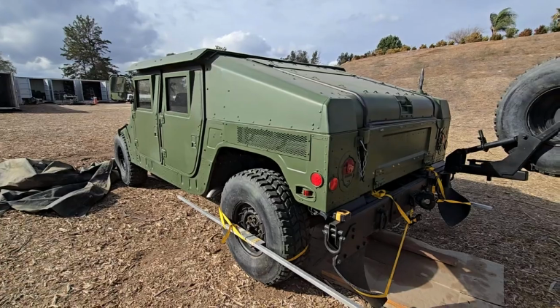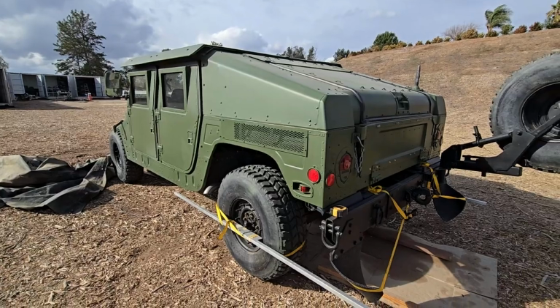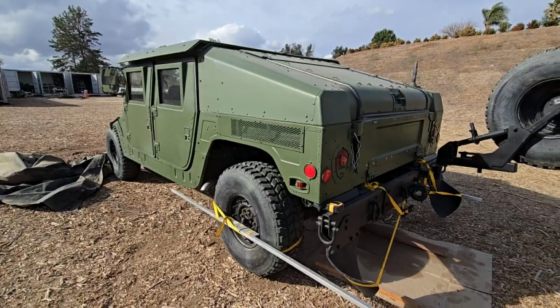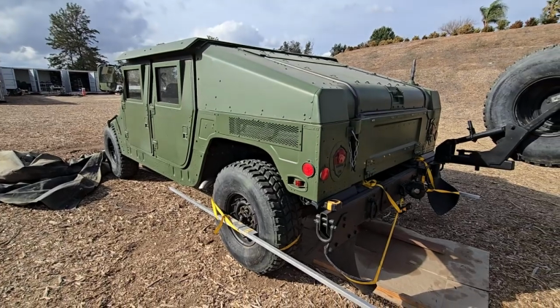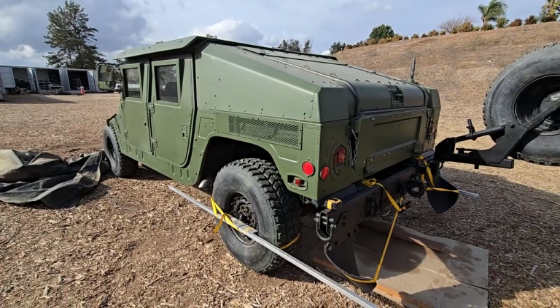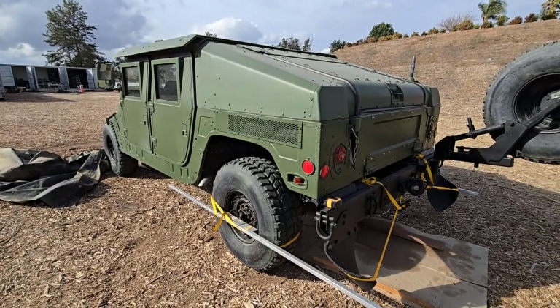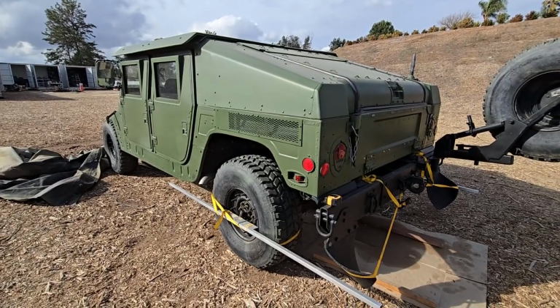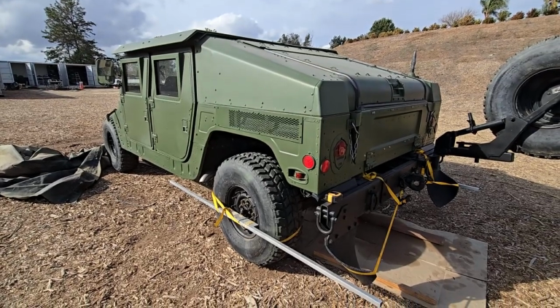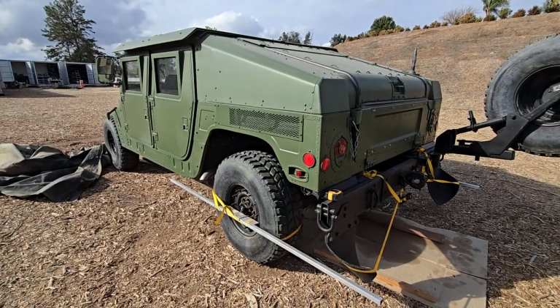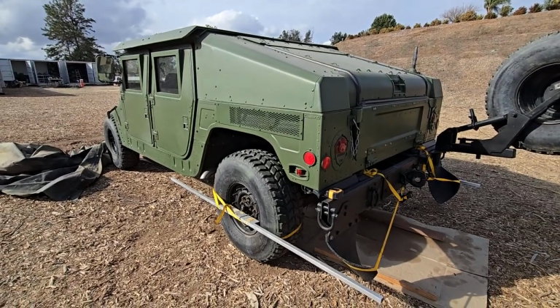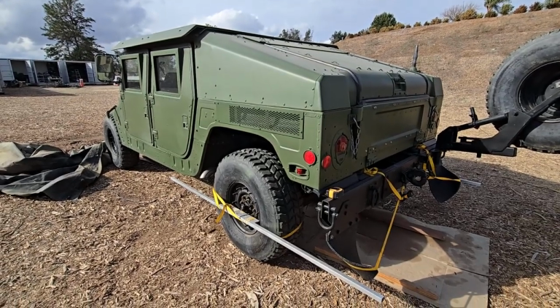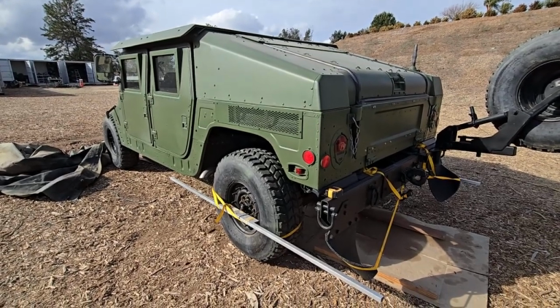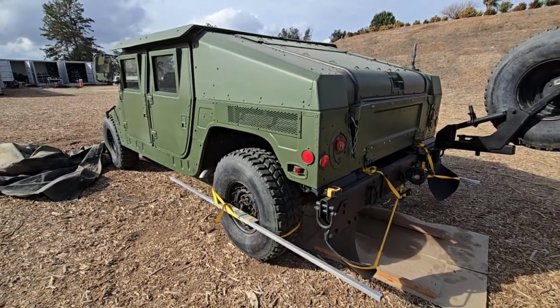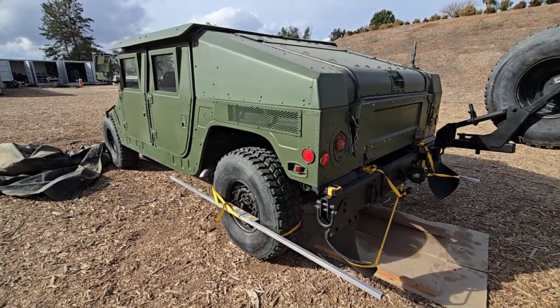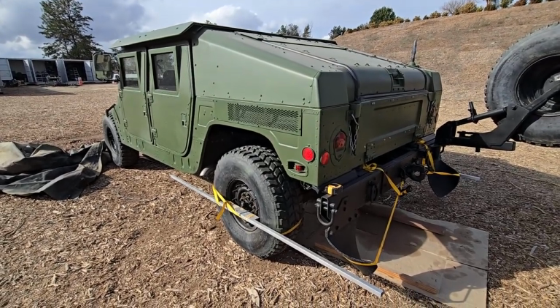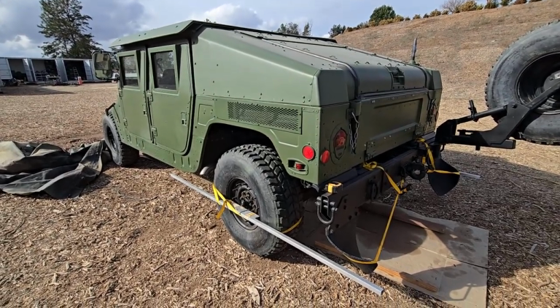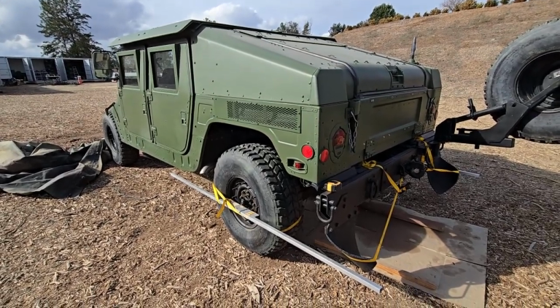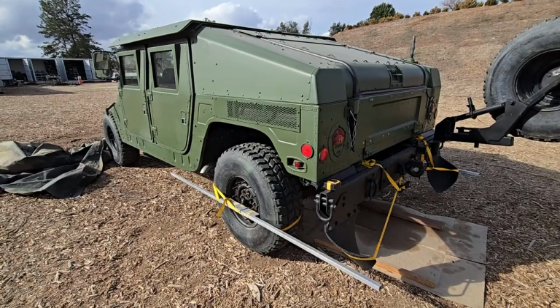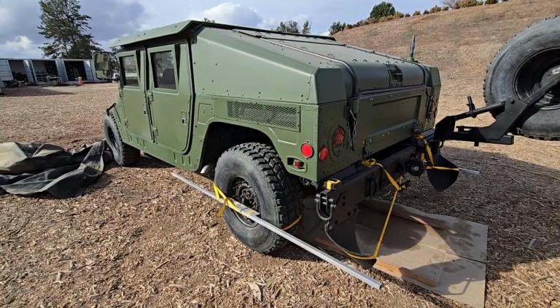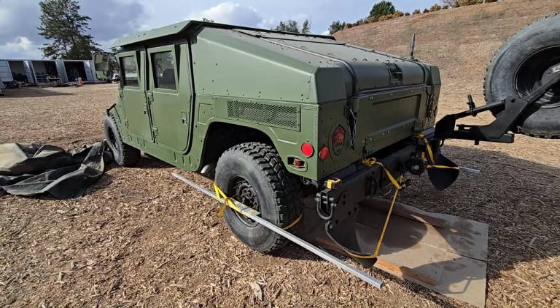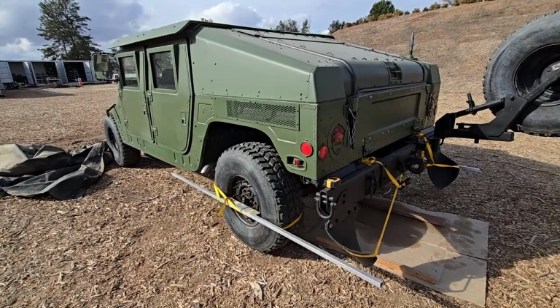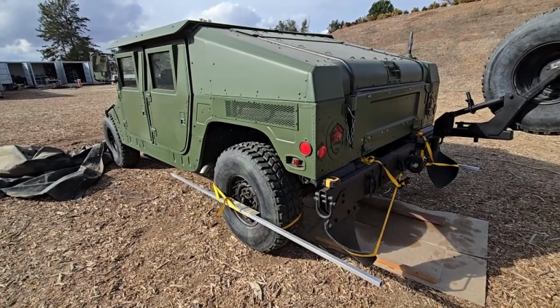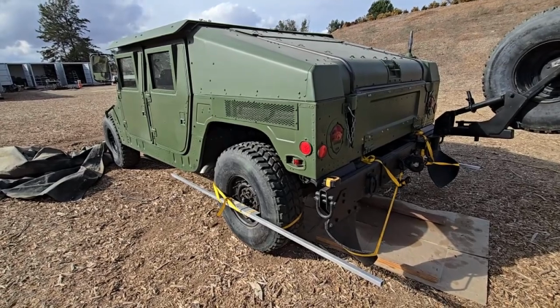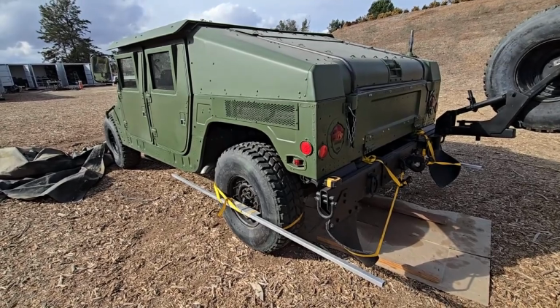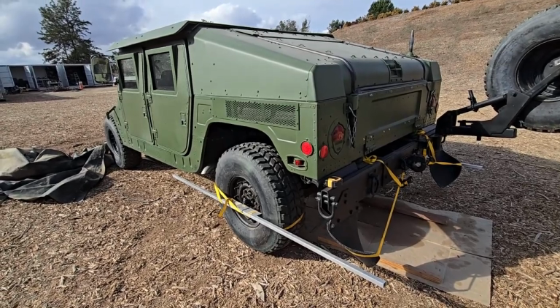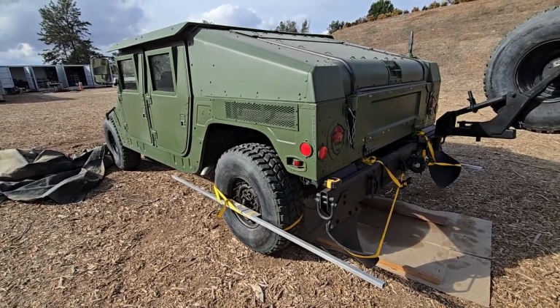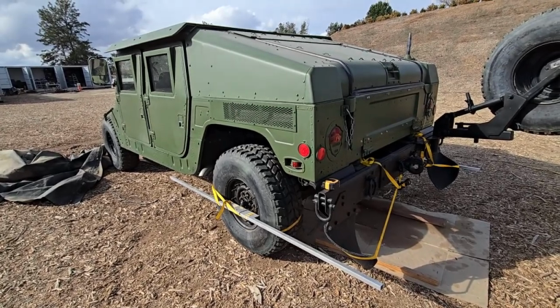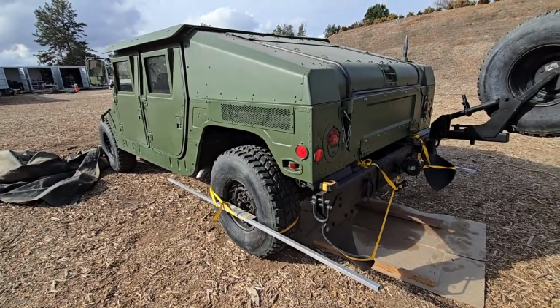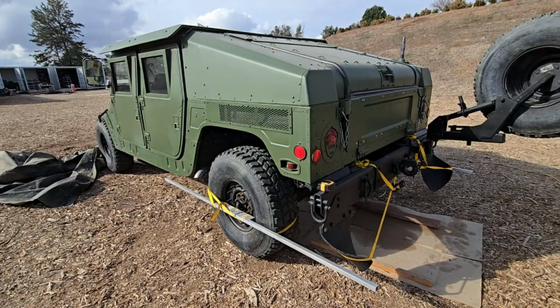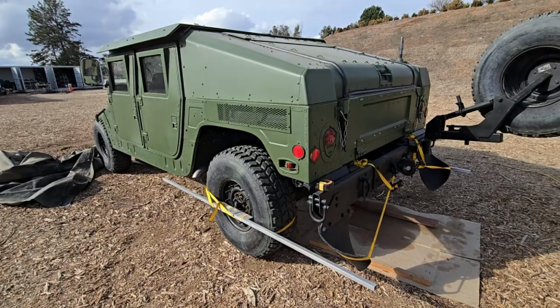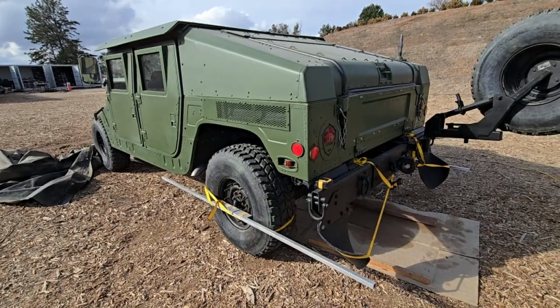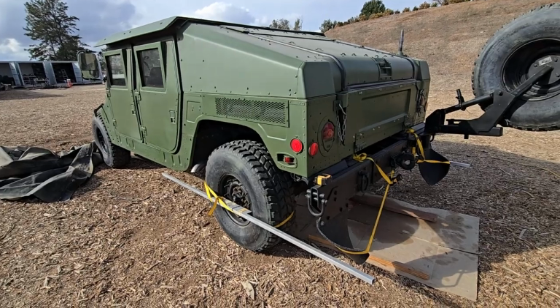This is a video on how to do an alignment. It's a simple toe-in/toe-out, not a fancy alignment, just so that you can take it to an alignment store.